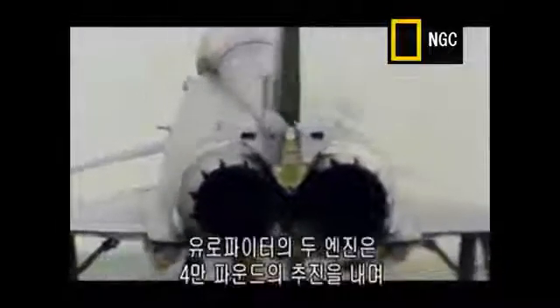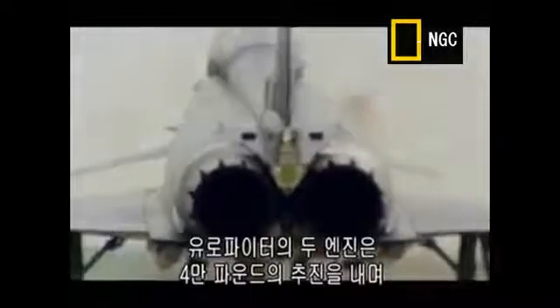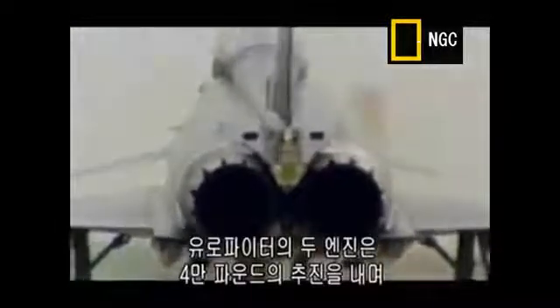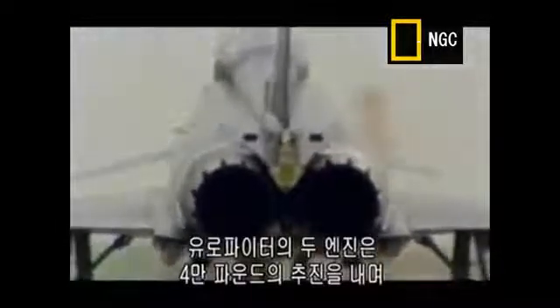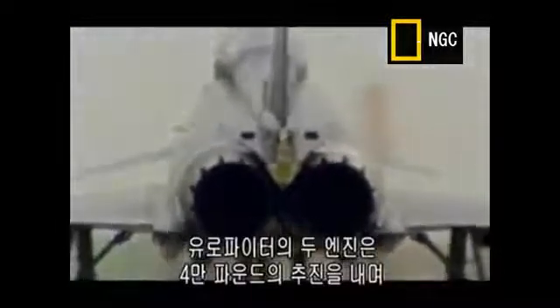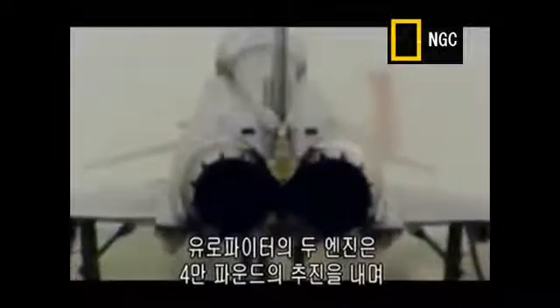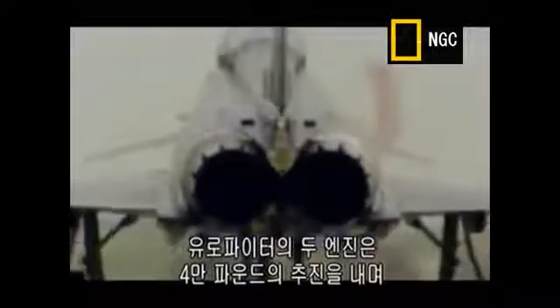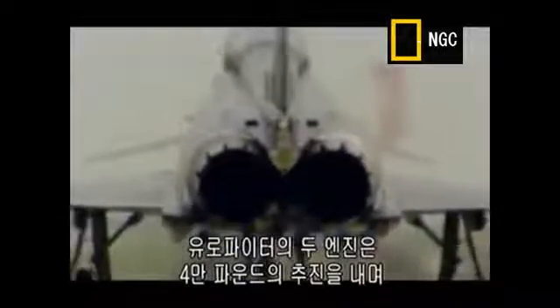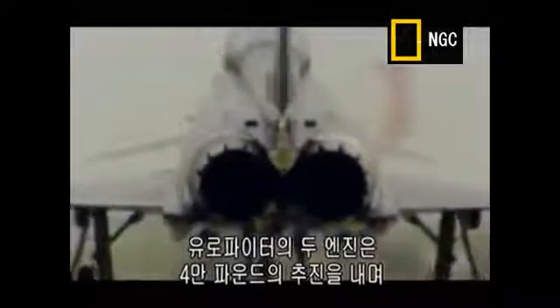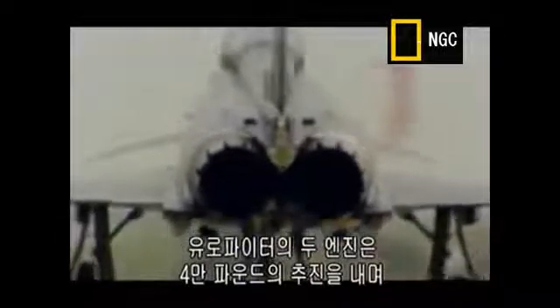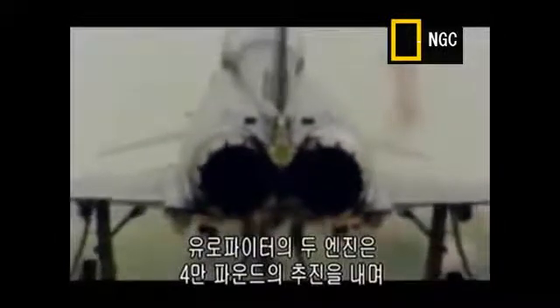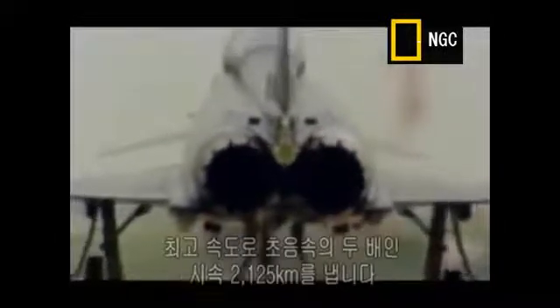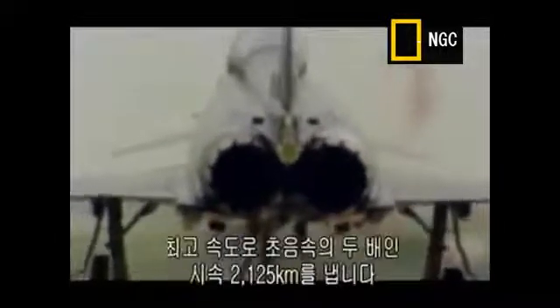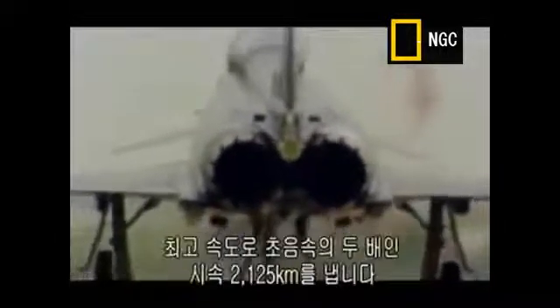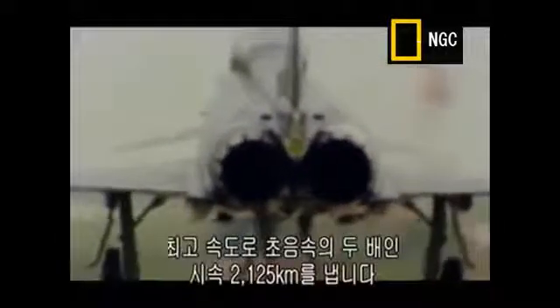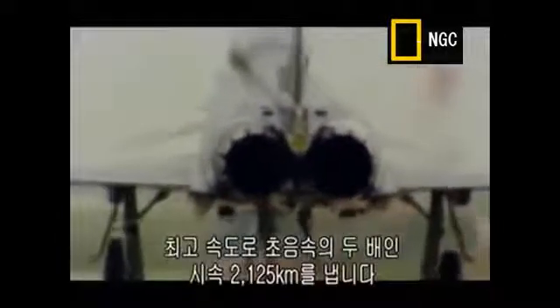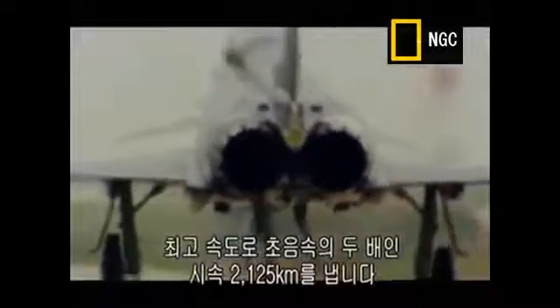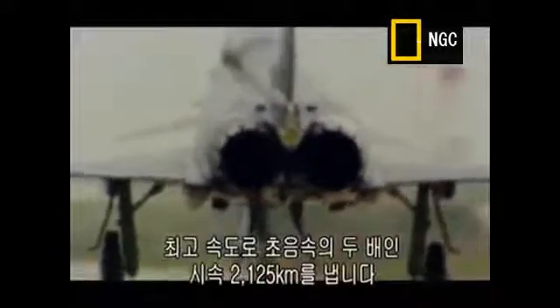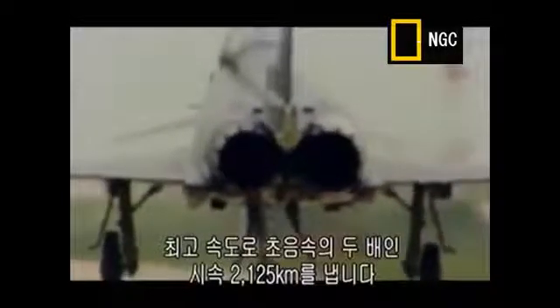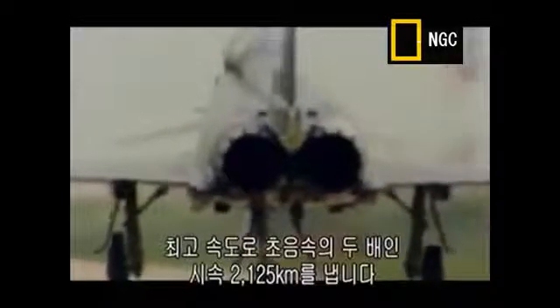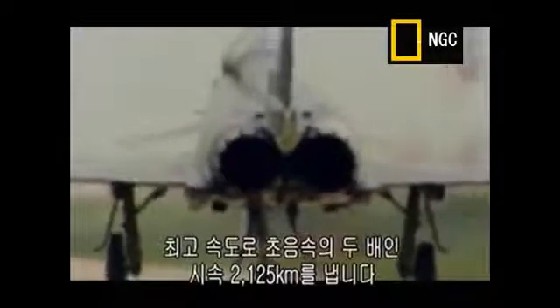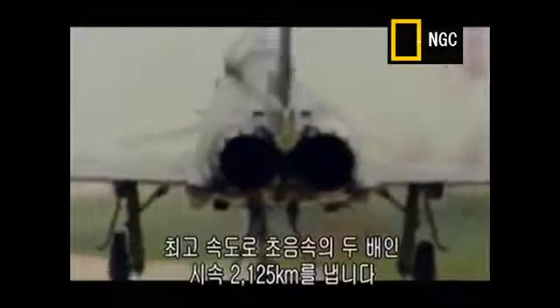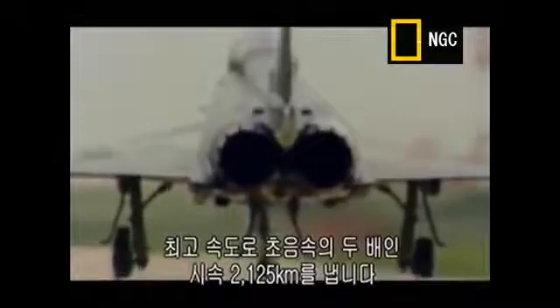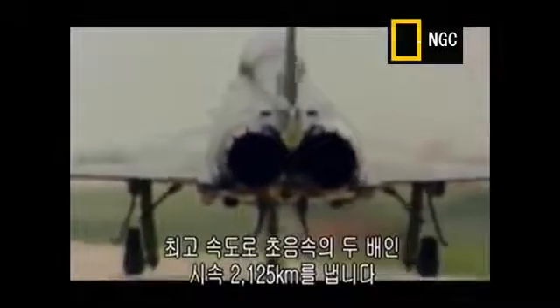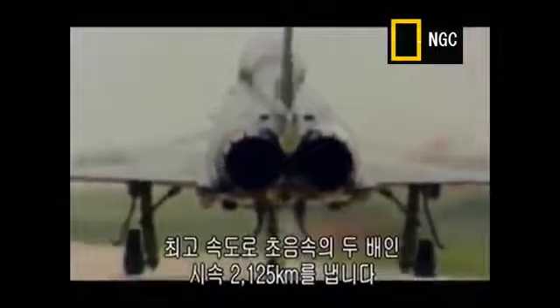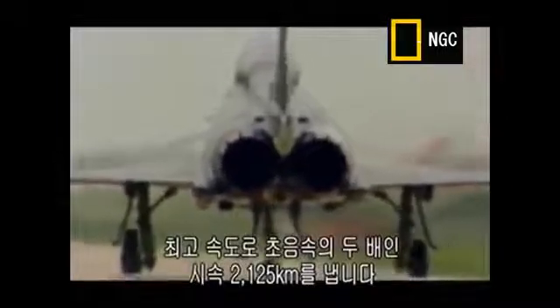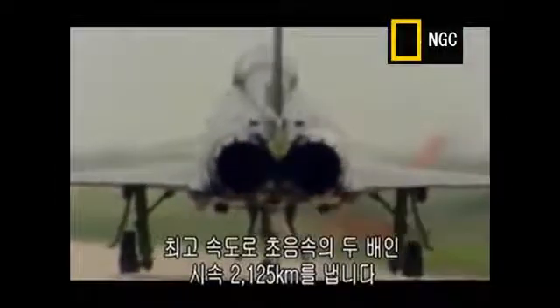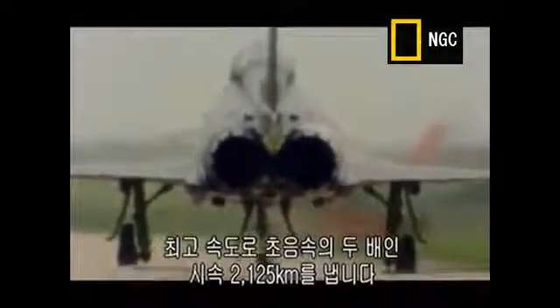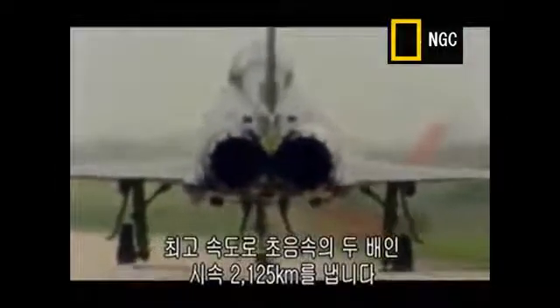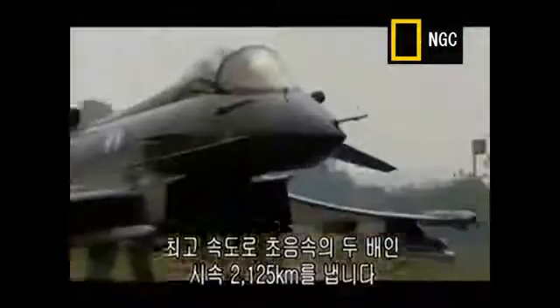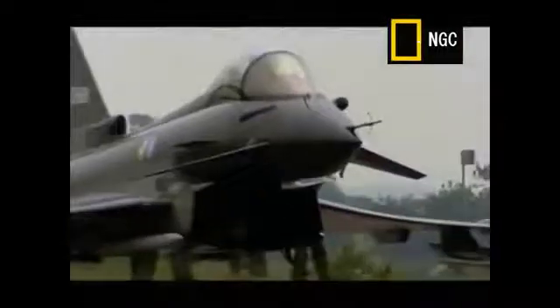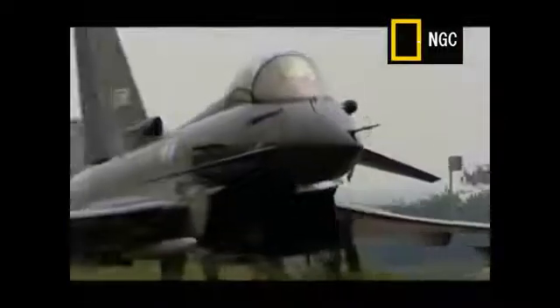The Eurofighter's two engines generate a combined thrust of about 40,000 pounds, pushing it to a top speed of 2,125 kilometres an hour — almost twice the speed of sound.